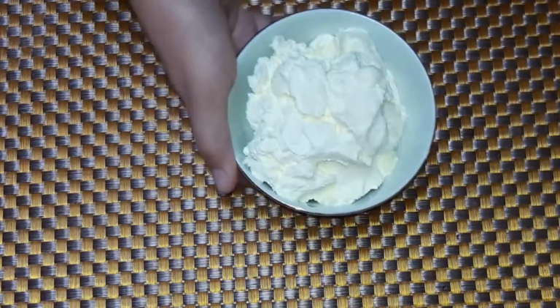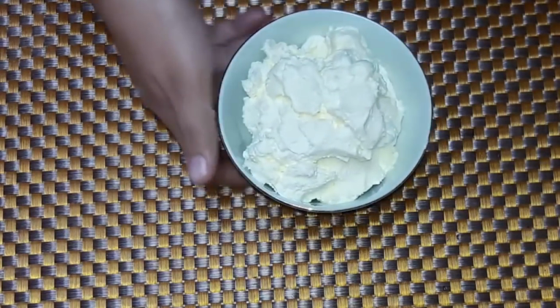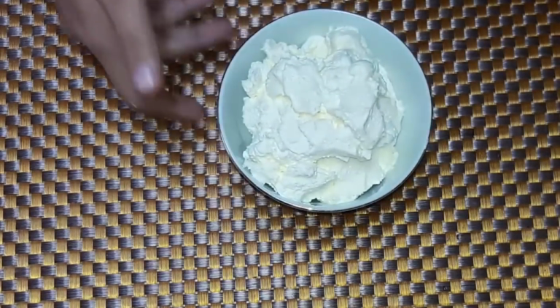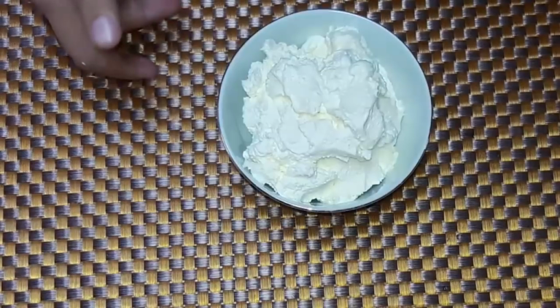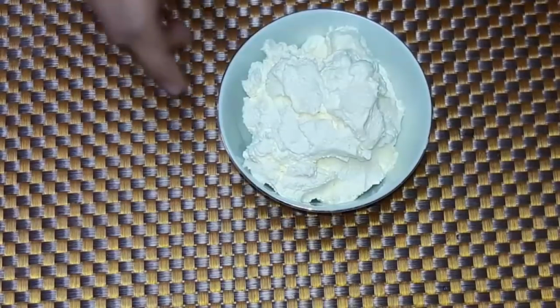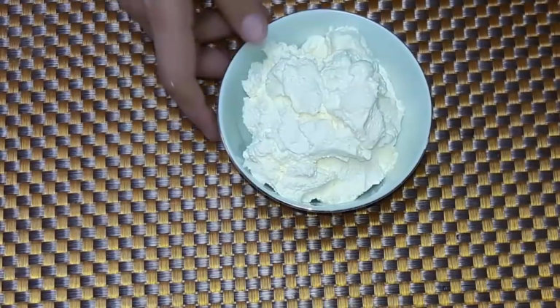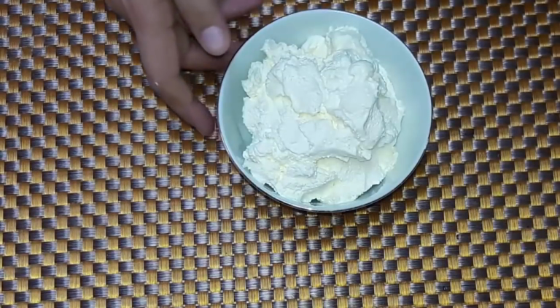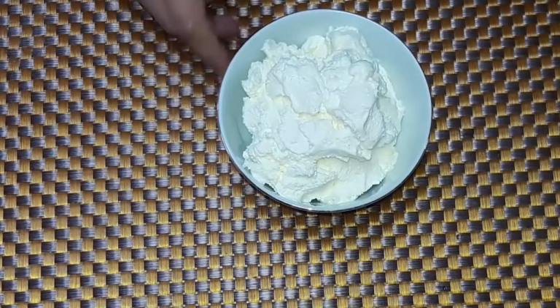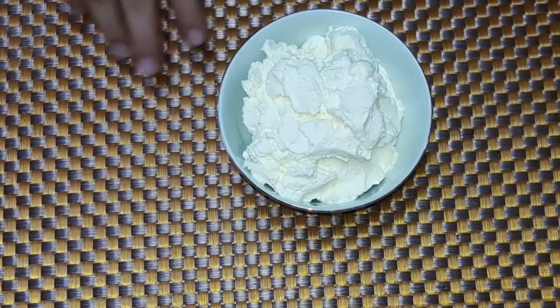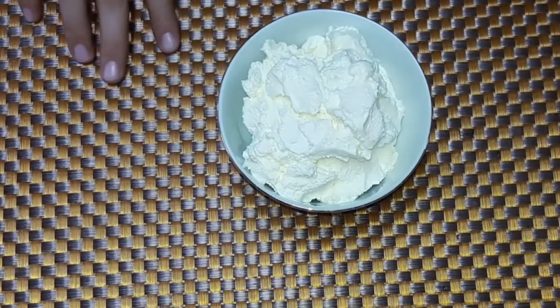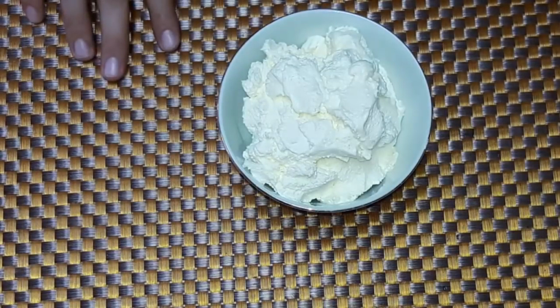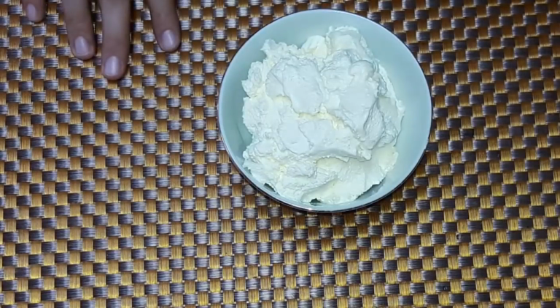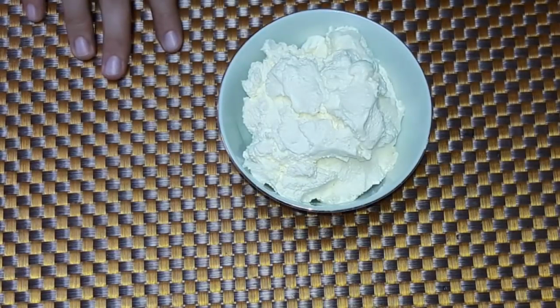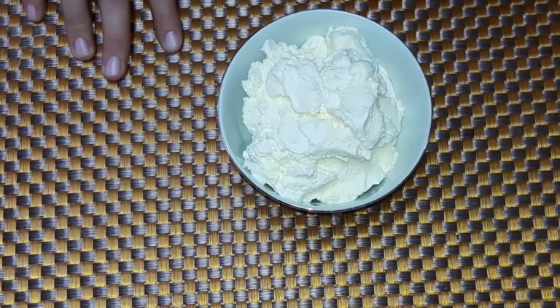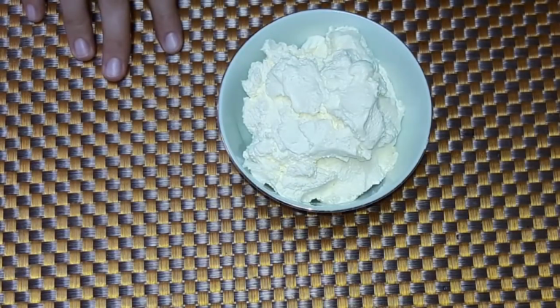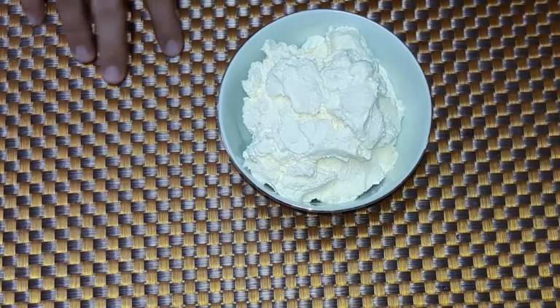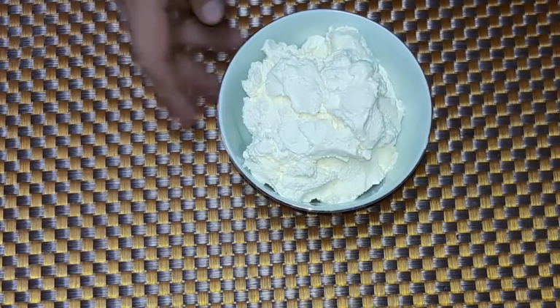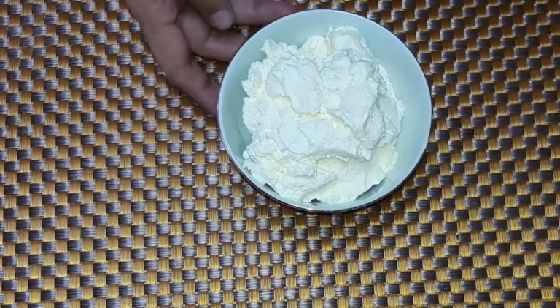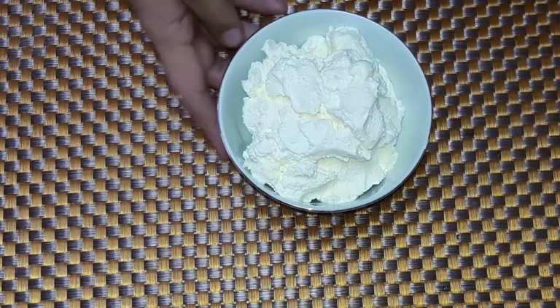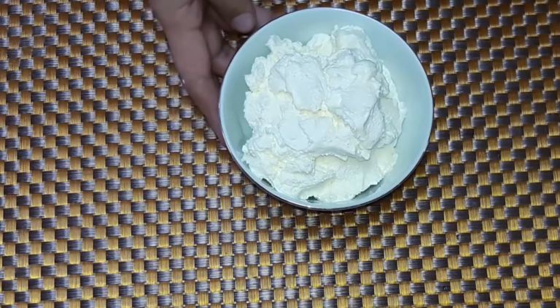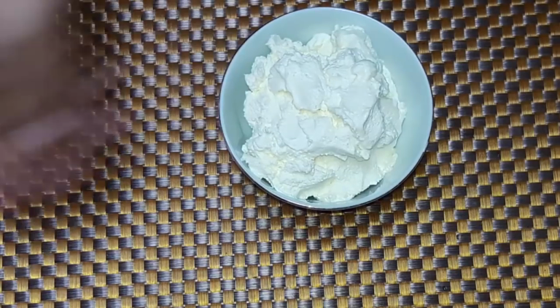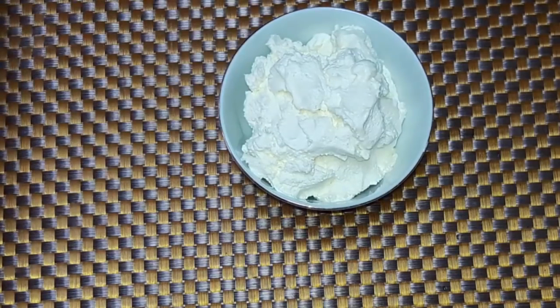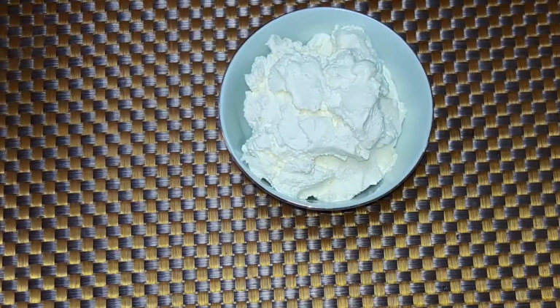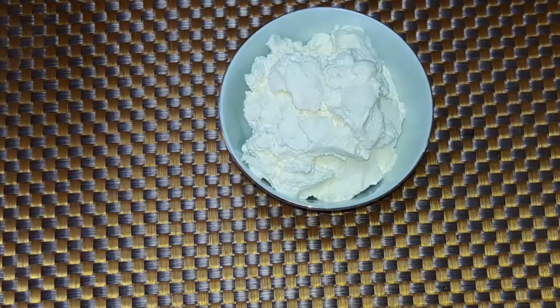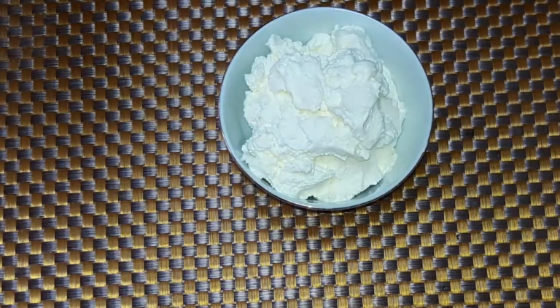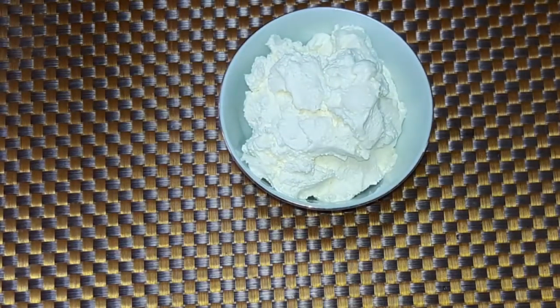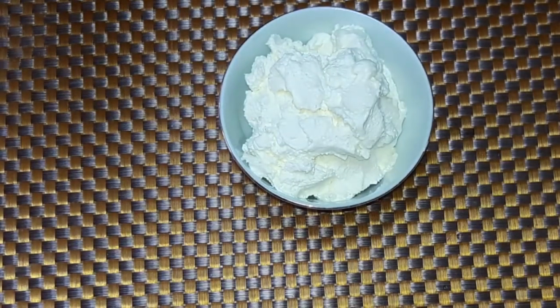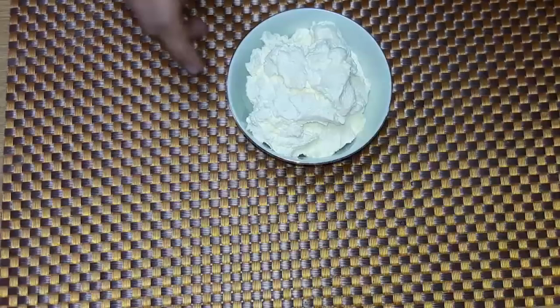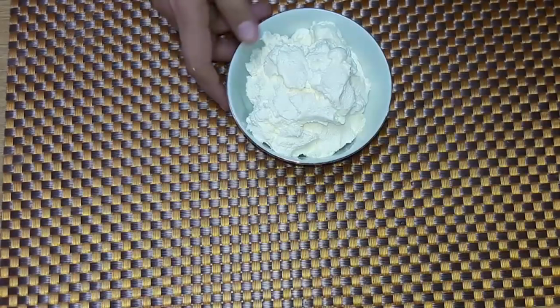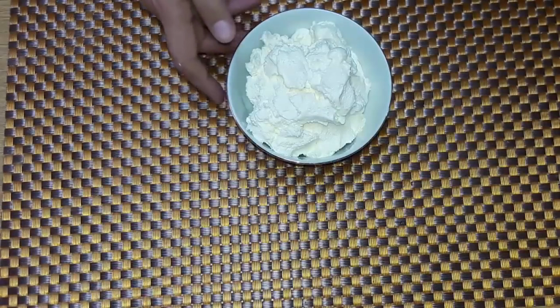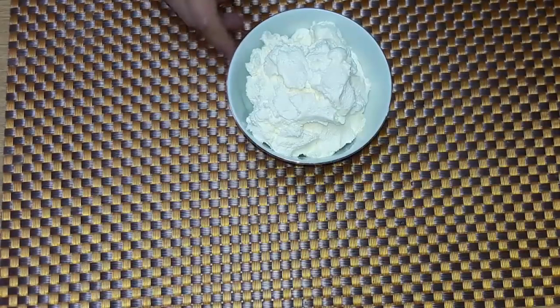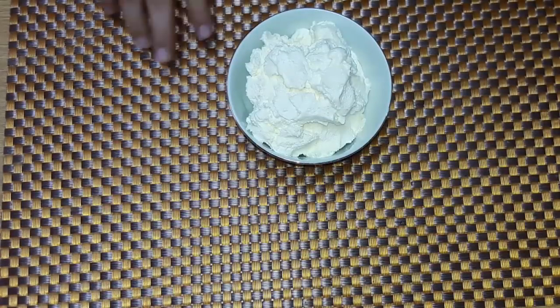Now you can make it in your house. If you like this recipe, you can ask me. See you in my next video. Allah Hafiz.